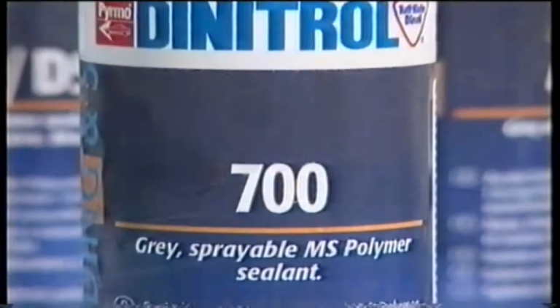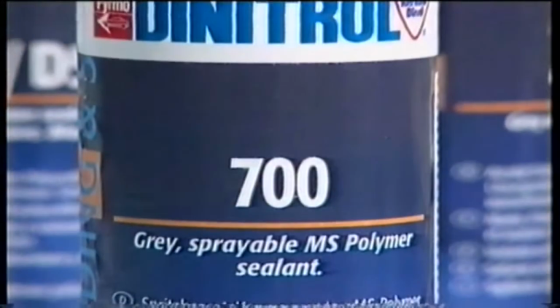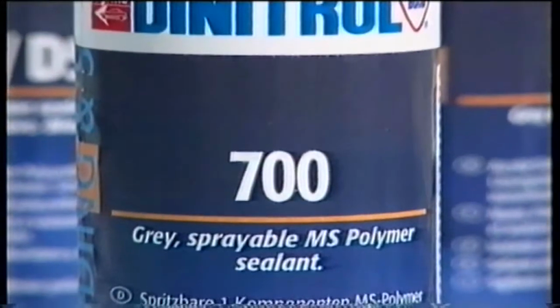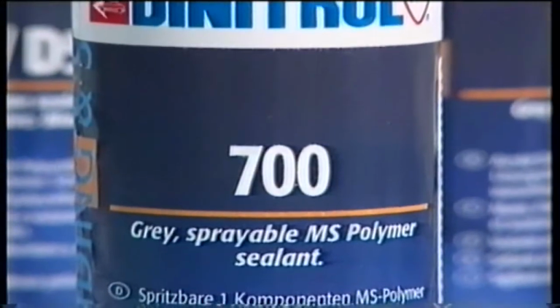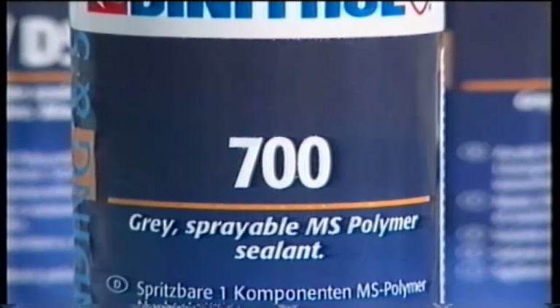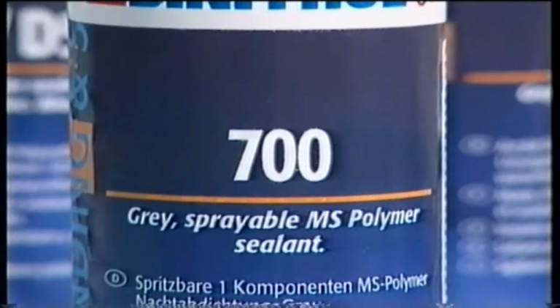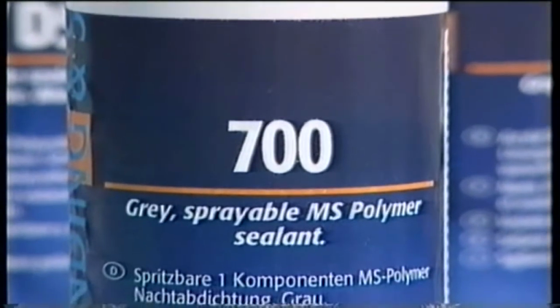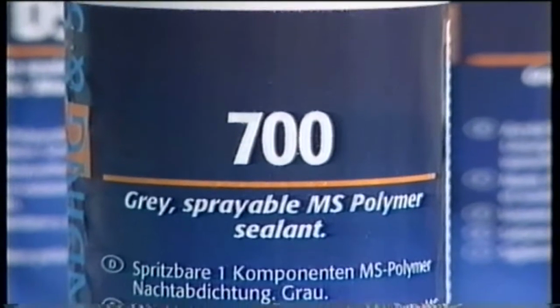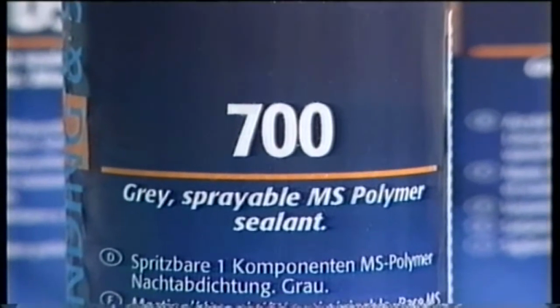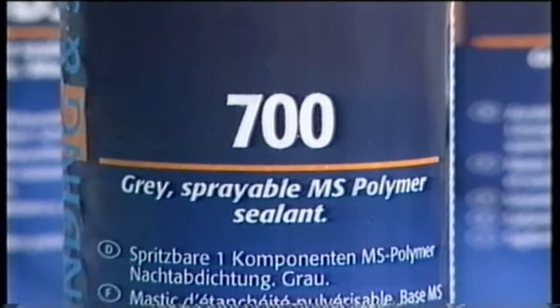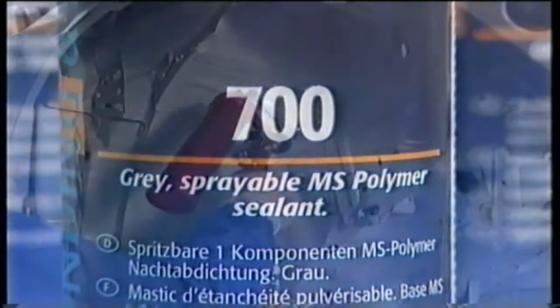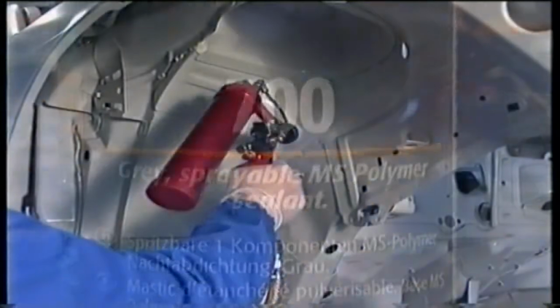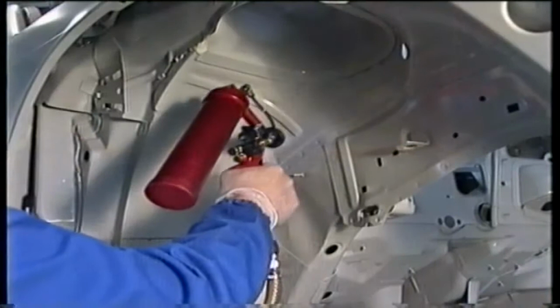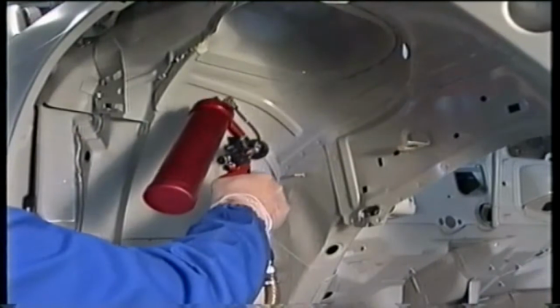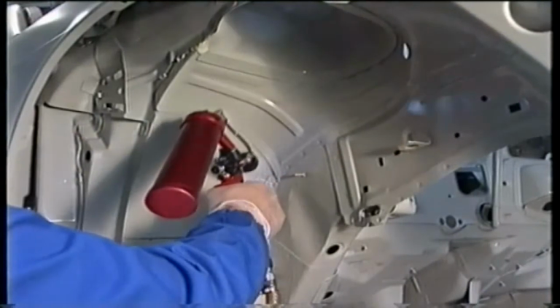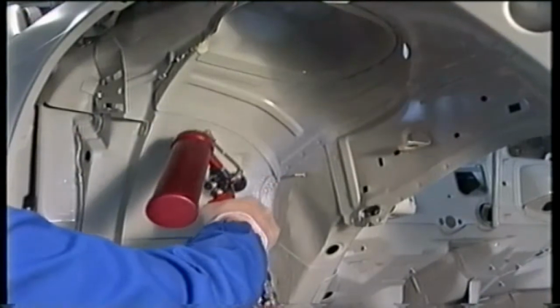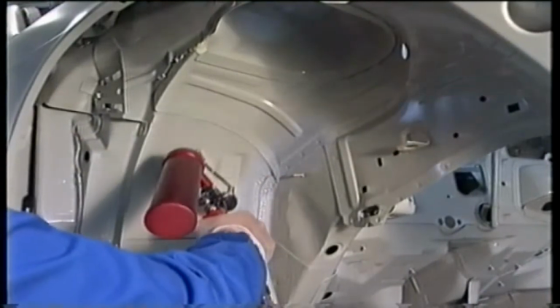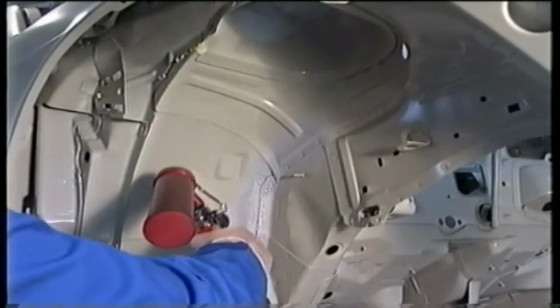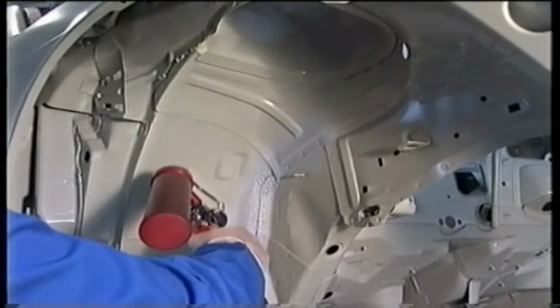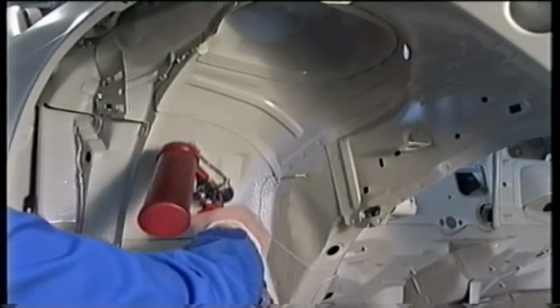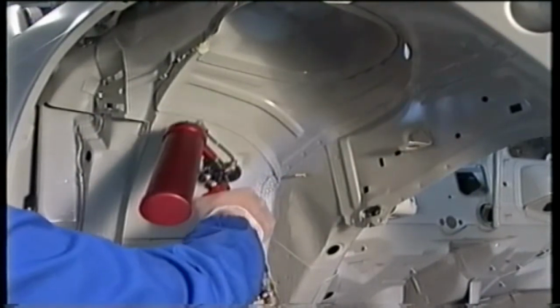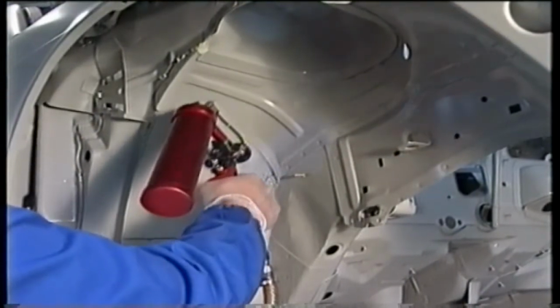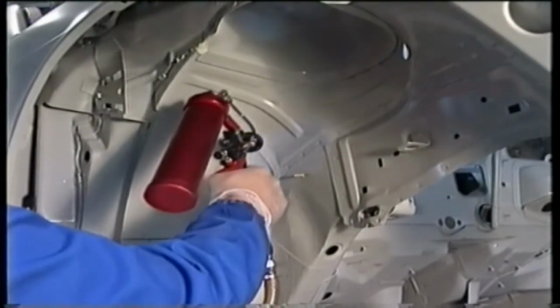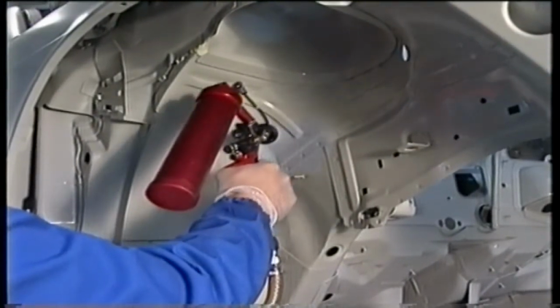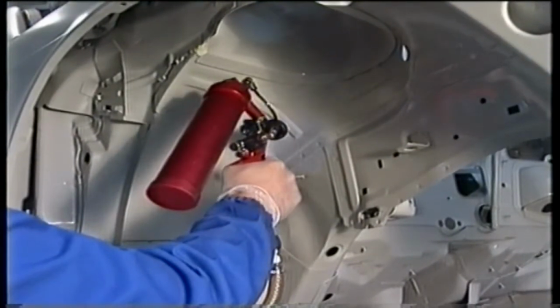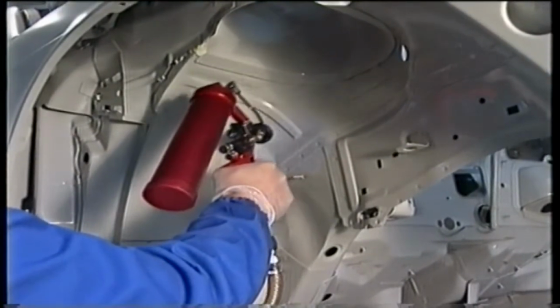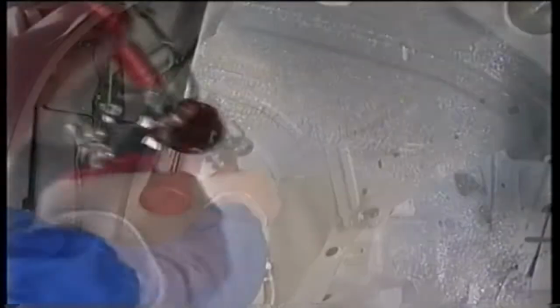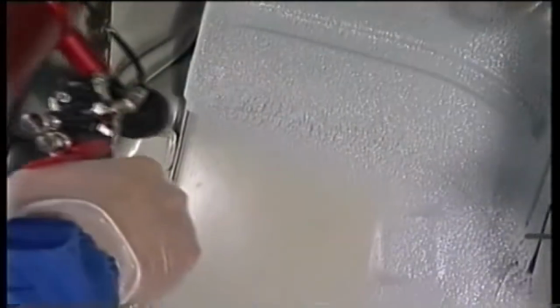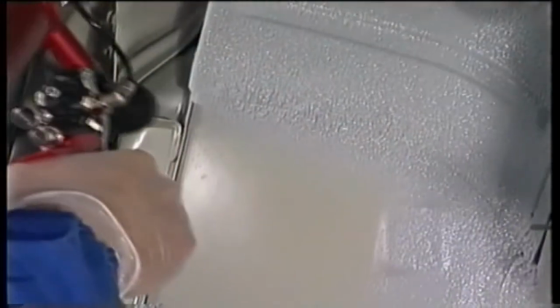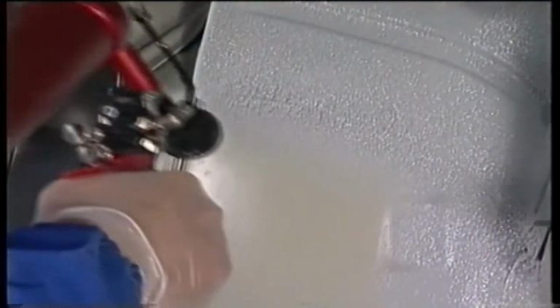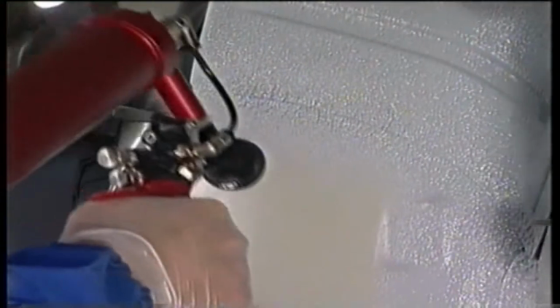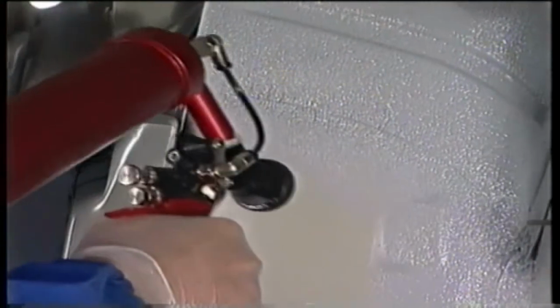Dynatrol 700 is a sprayable sealant designed for all seams on car bodies and ideal for sound deadening coatings.